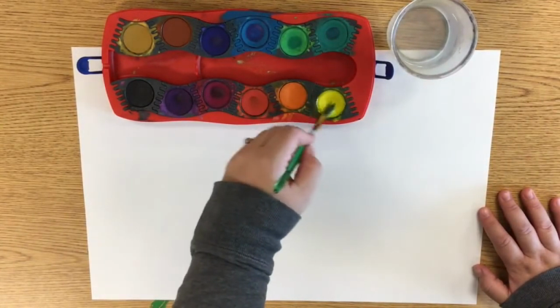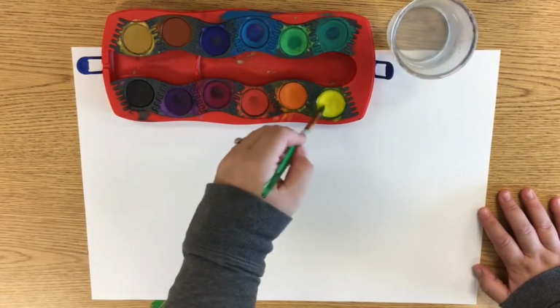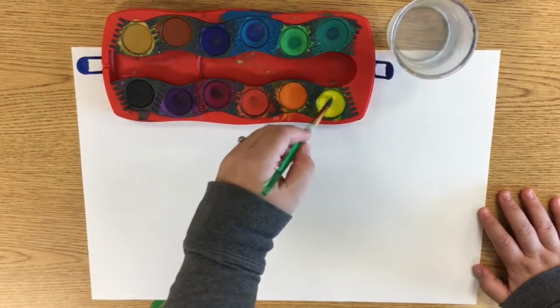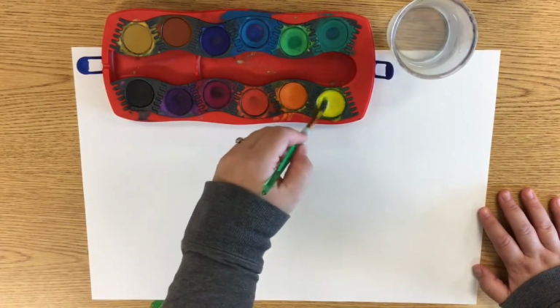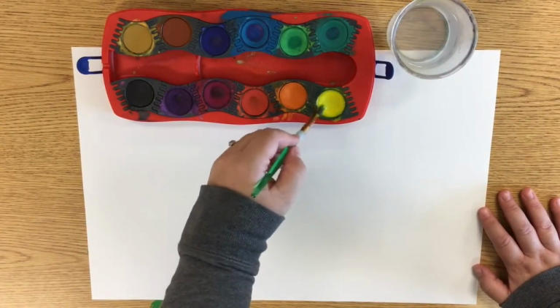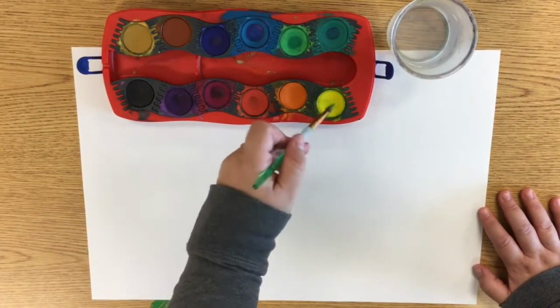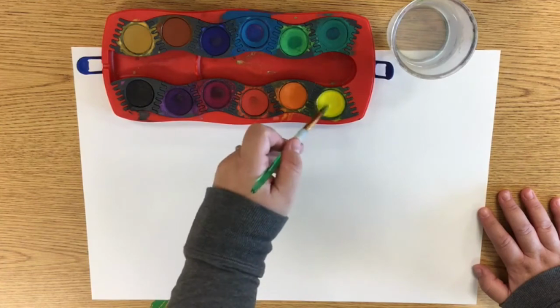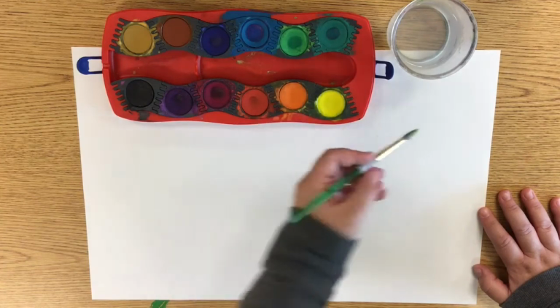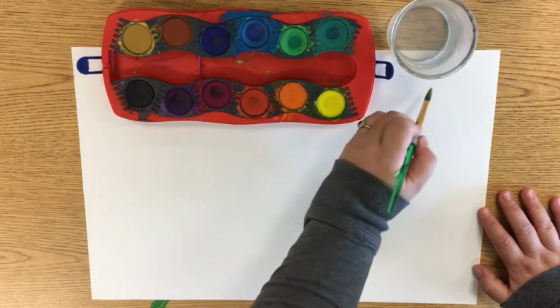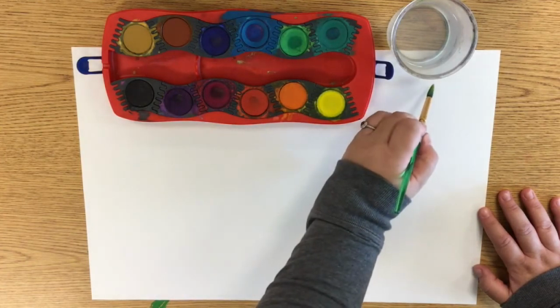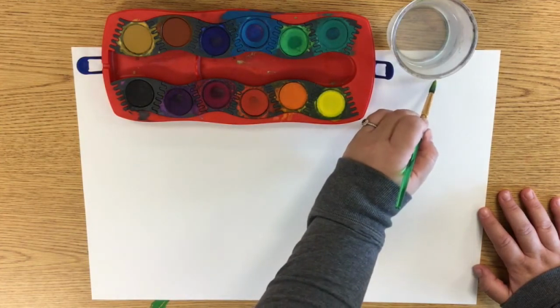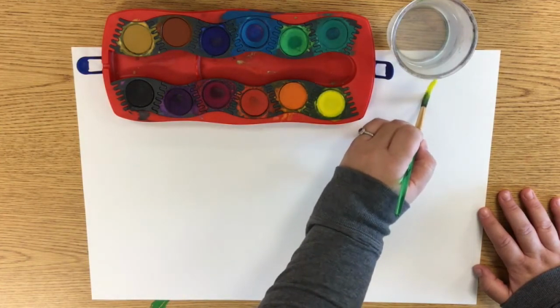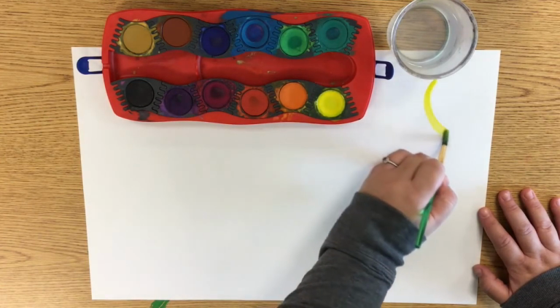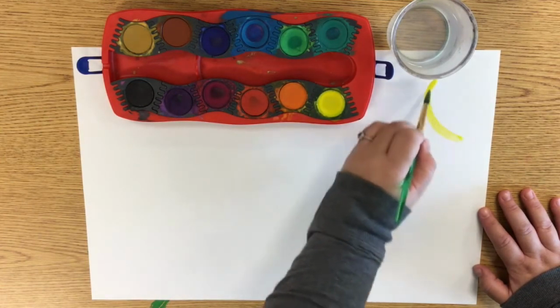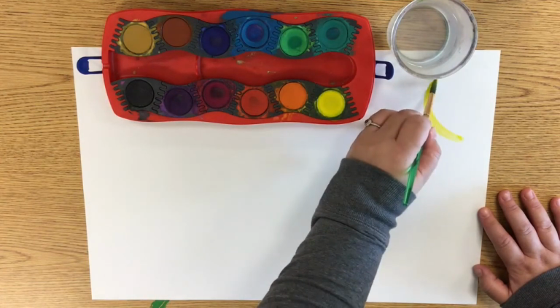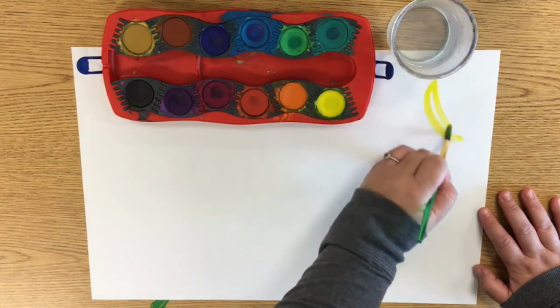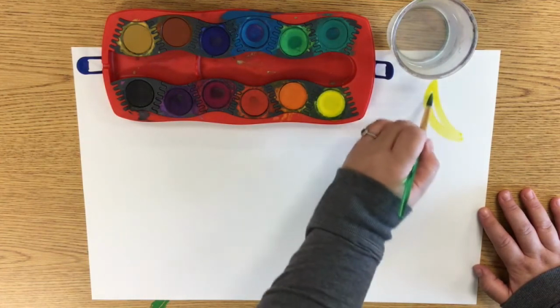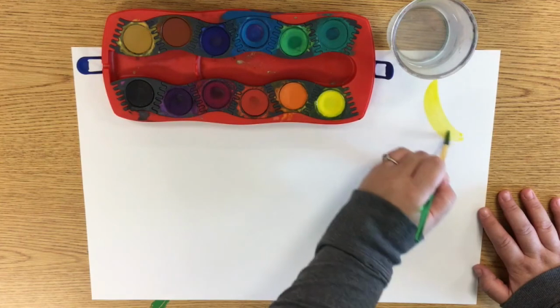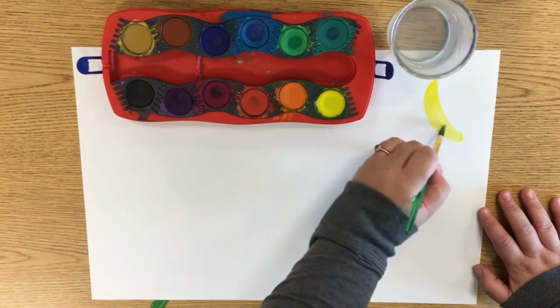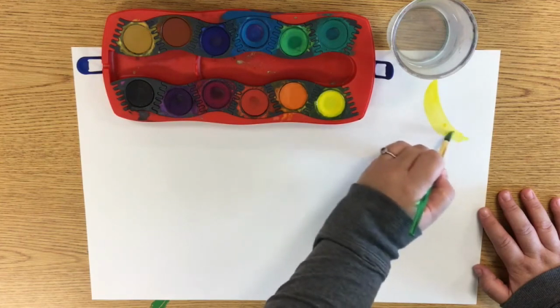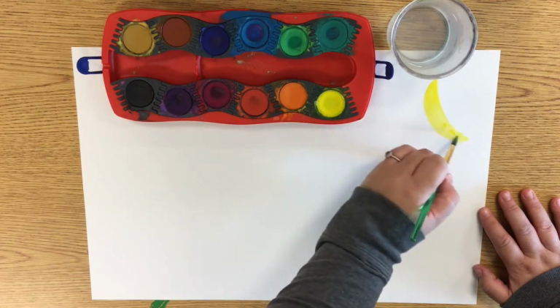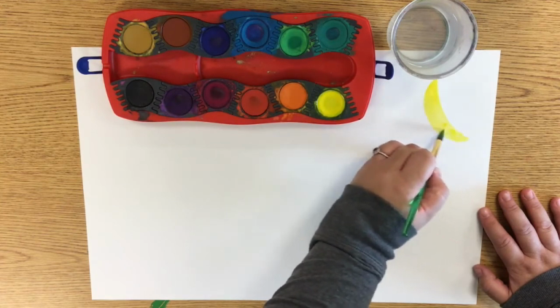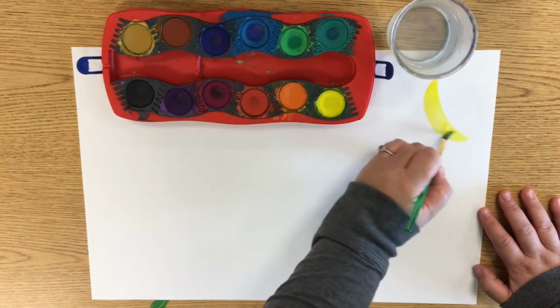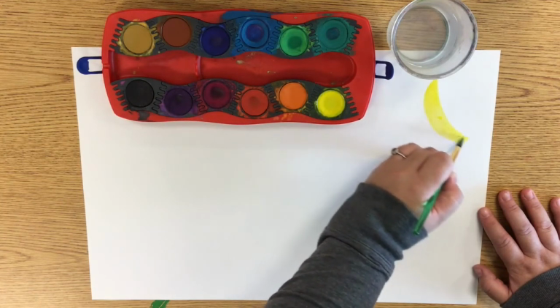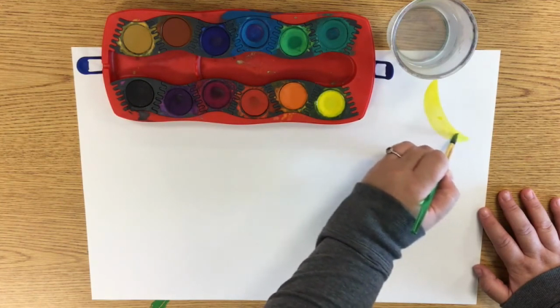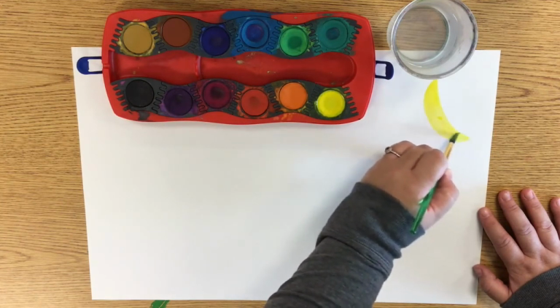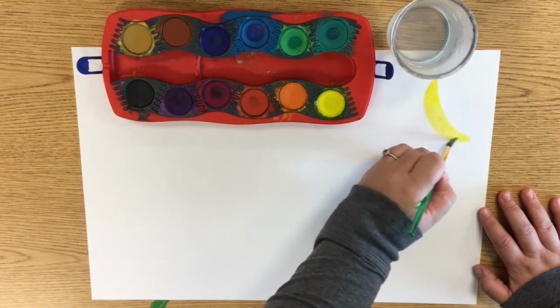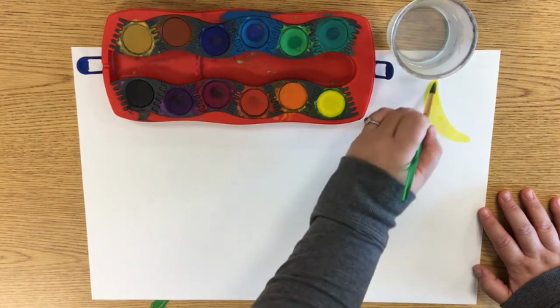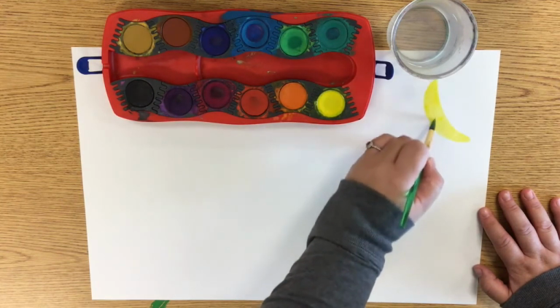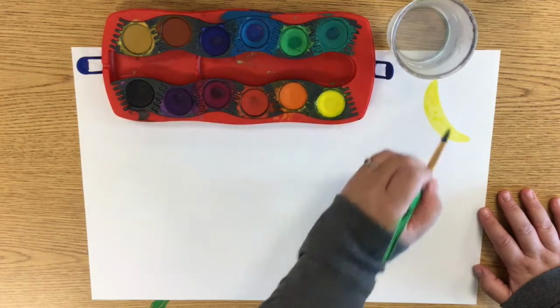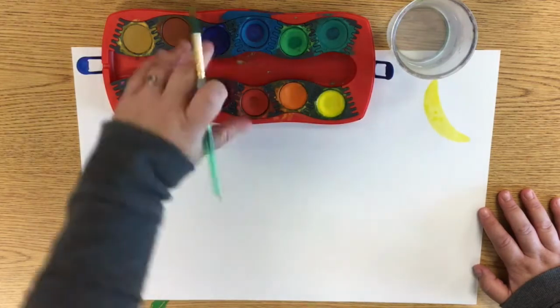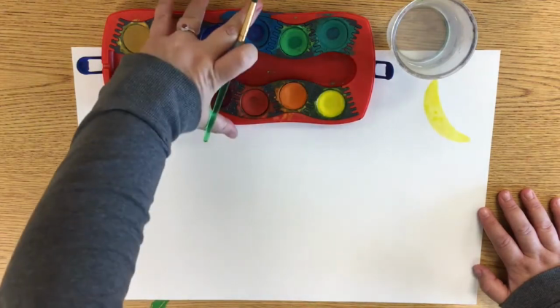I'm going to start making my painting by creating a crescent moon-like shape in the upper corner of my paper. This is a C that I make a little bit thicker to create a crescent moon.